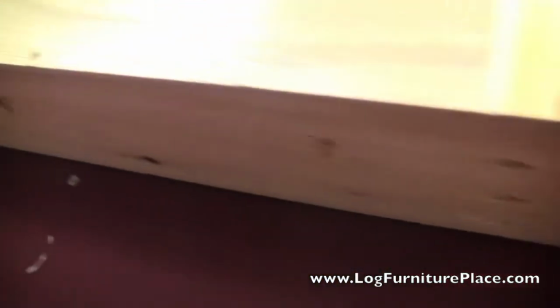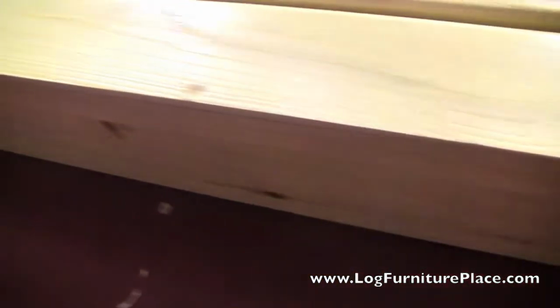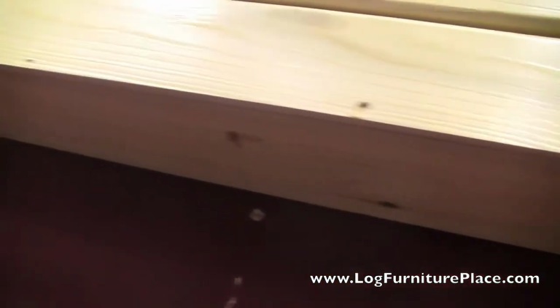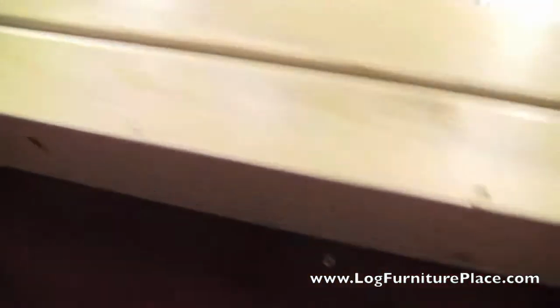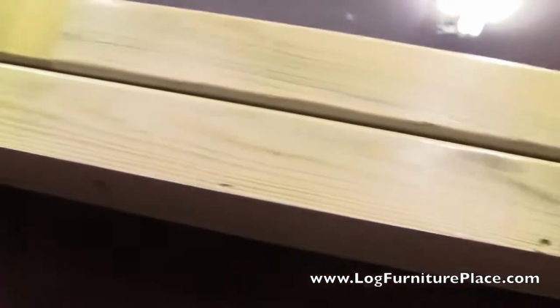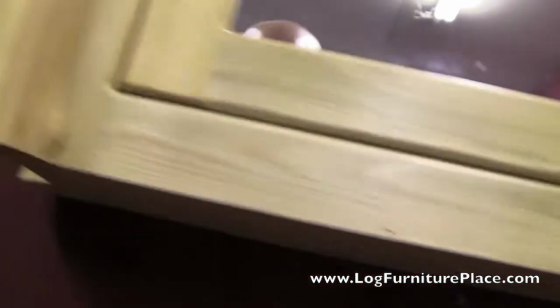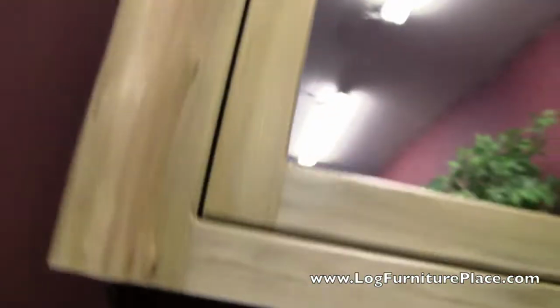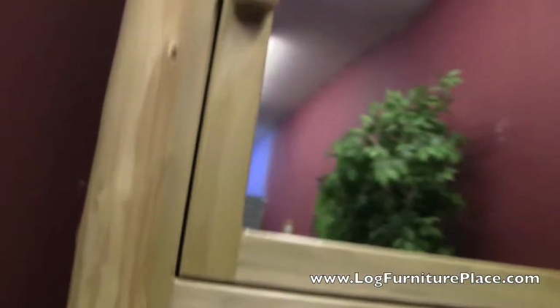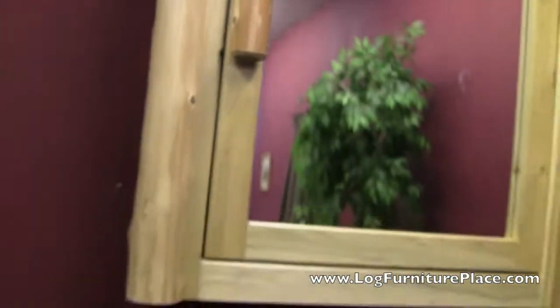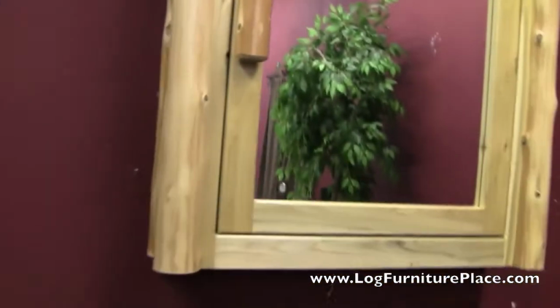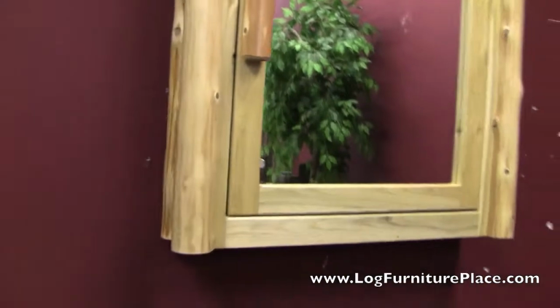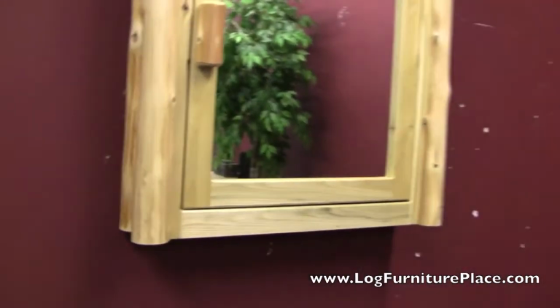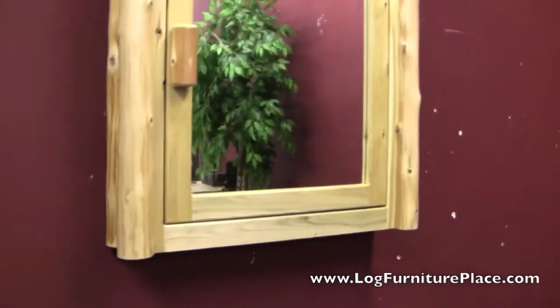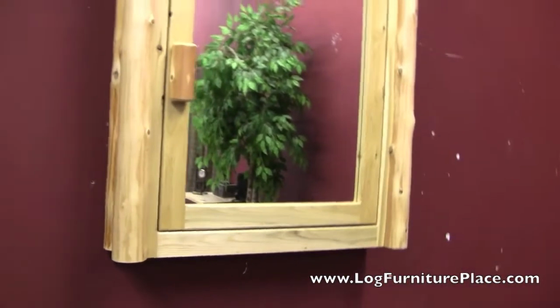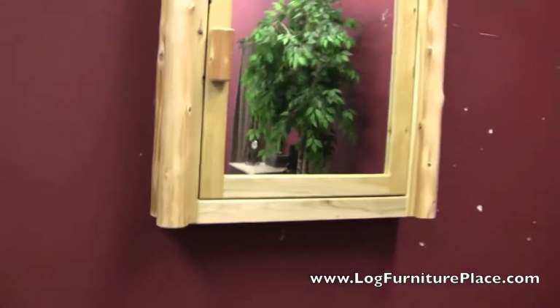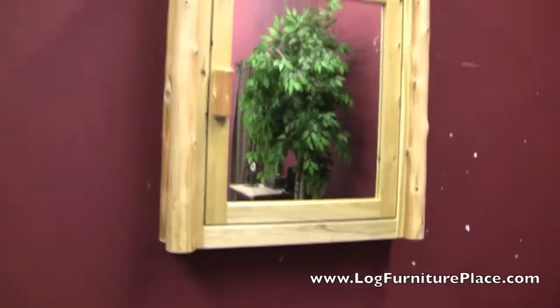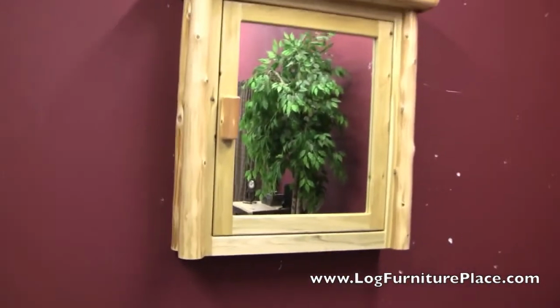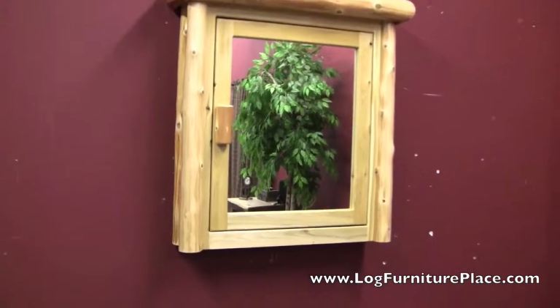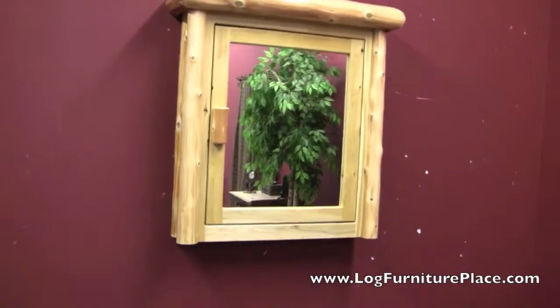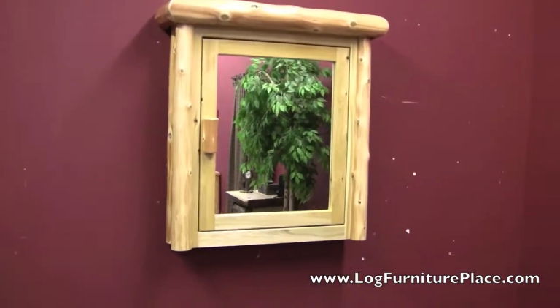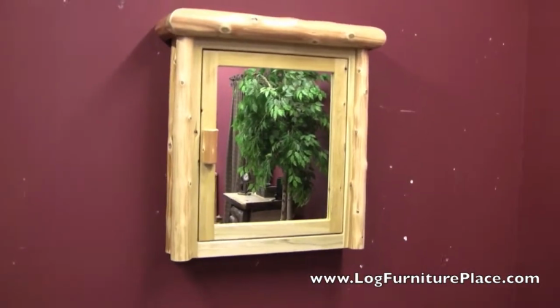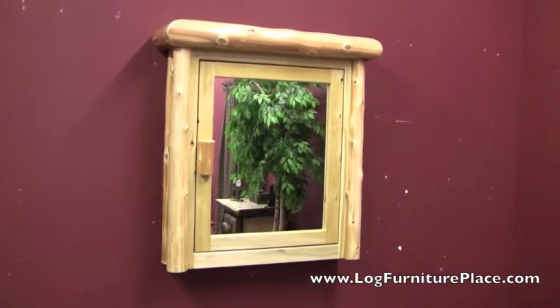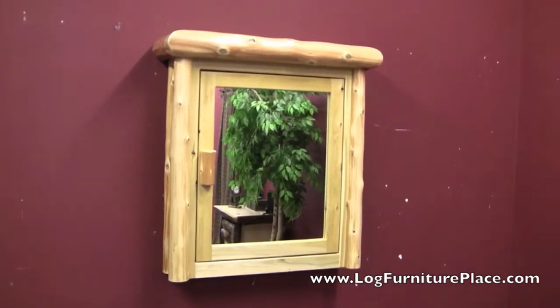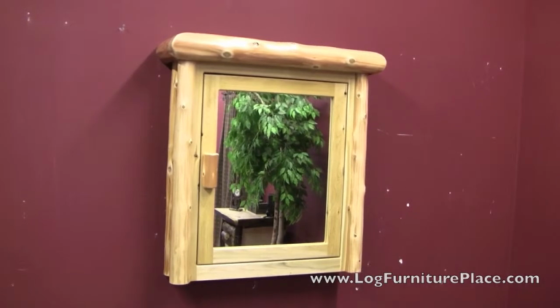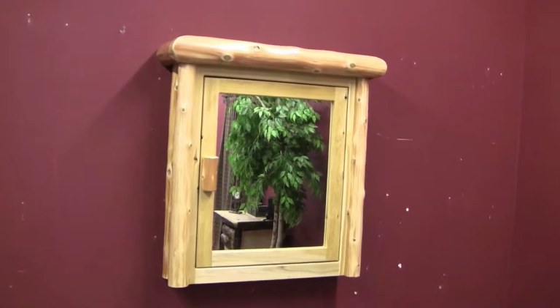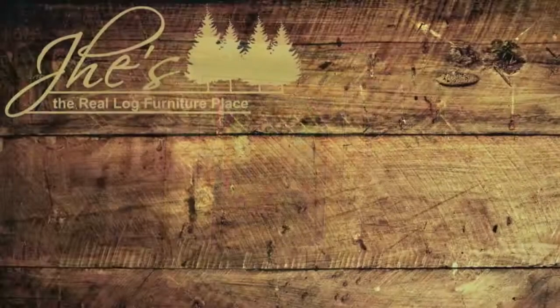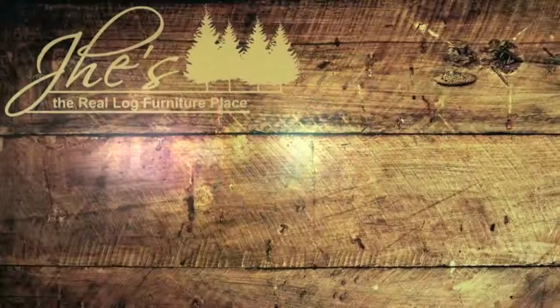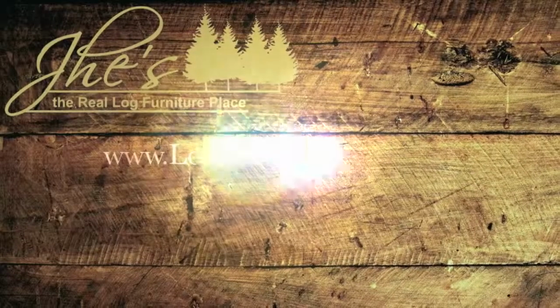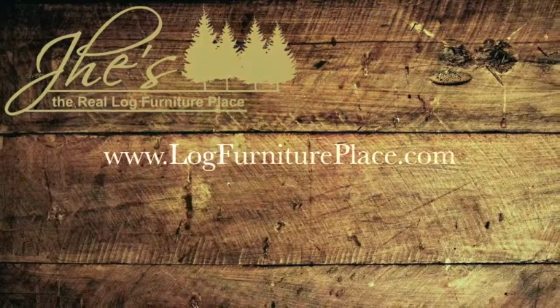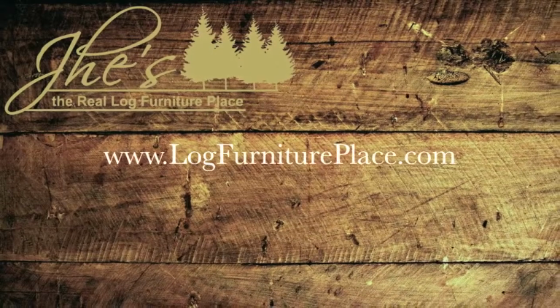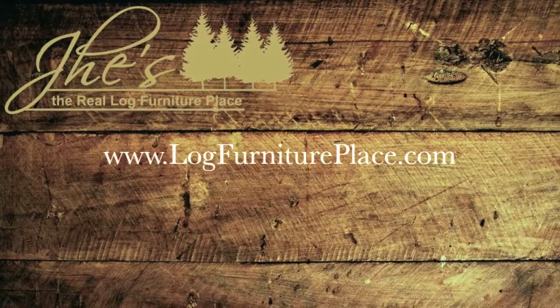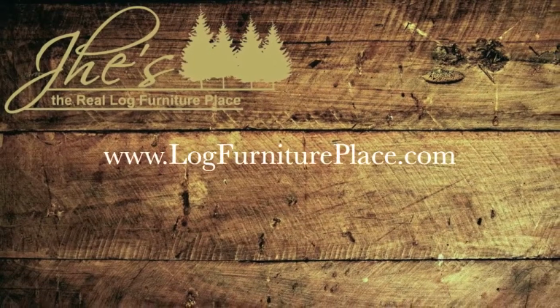This medicine cabinet is shown in the clear finish. It's also available in a honey finish for a little bit of a darker look, and it's also available at LogFurniturePlace.com.